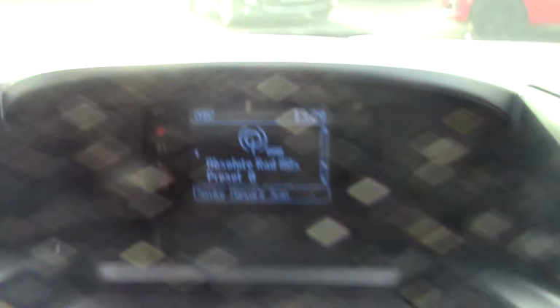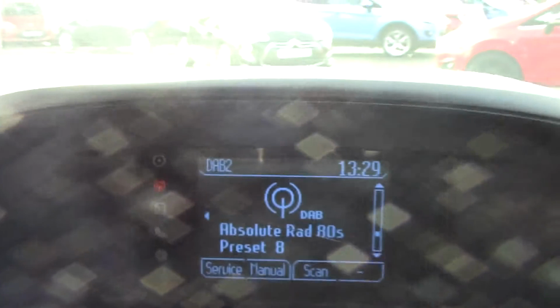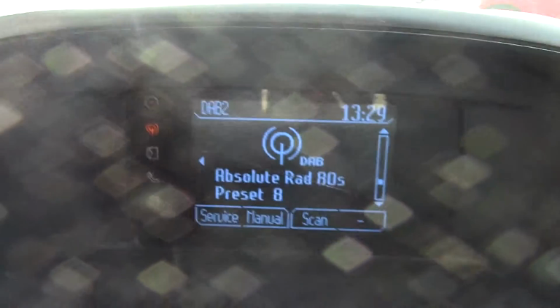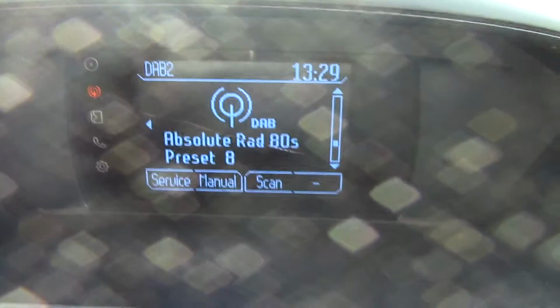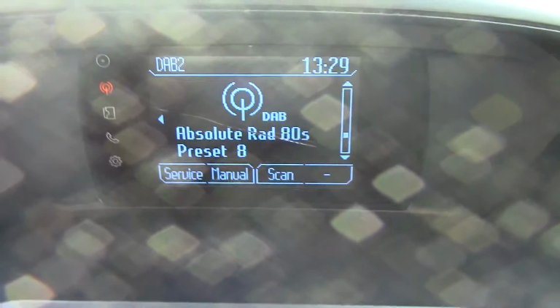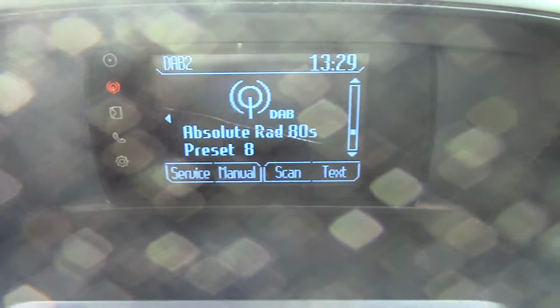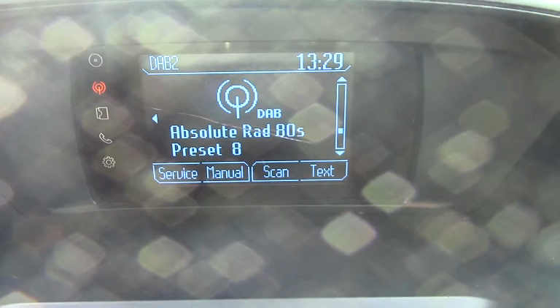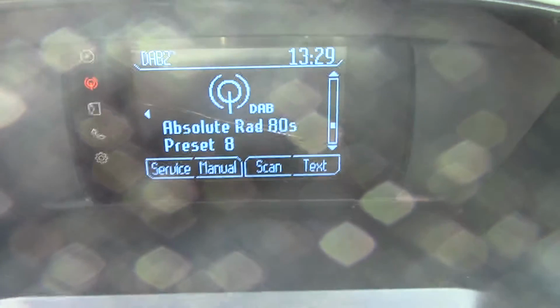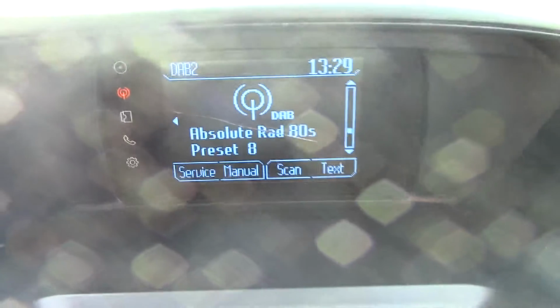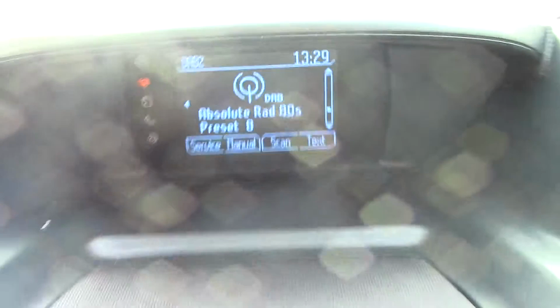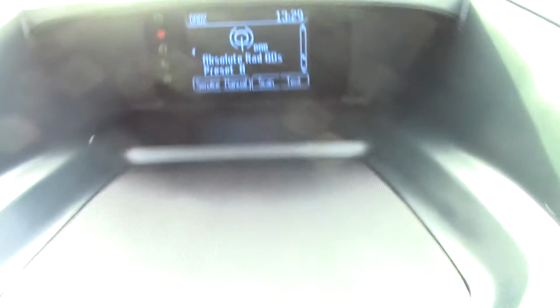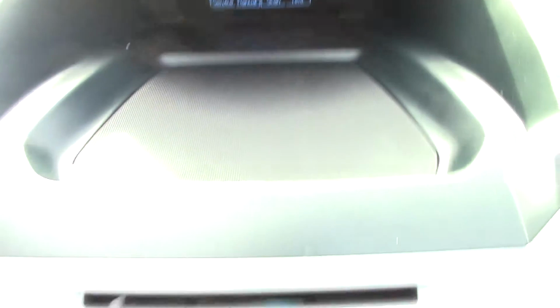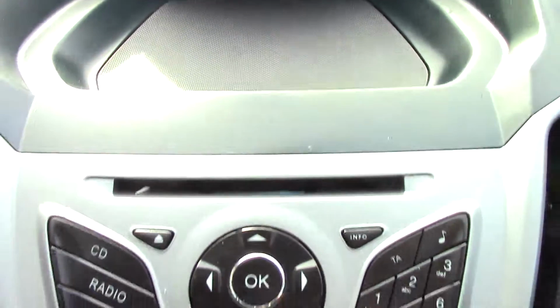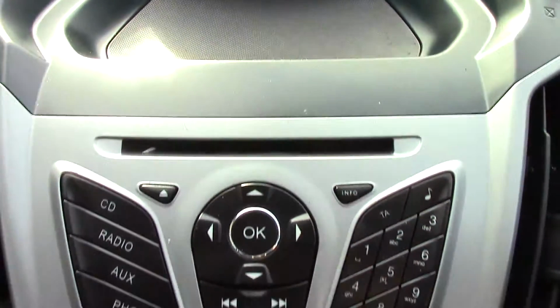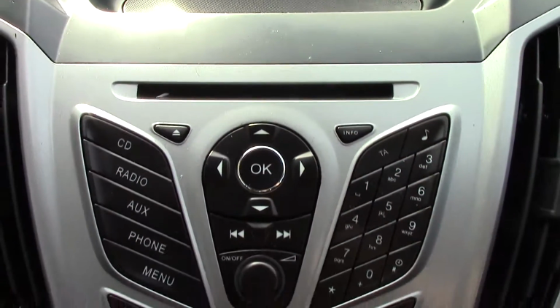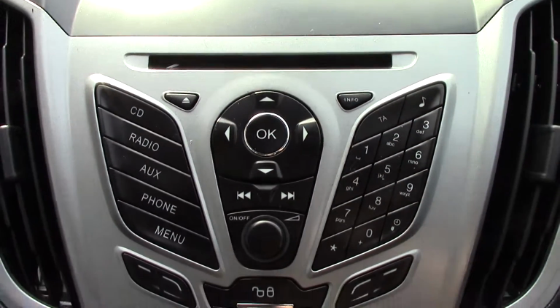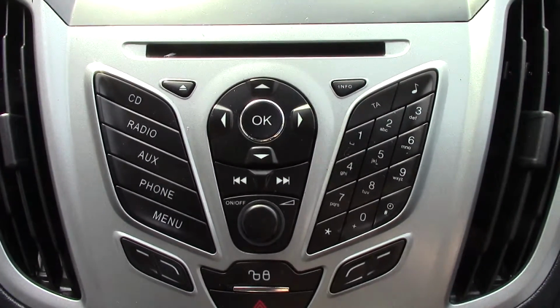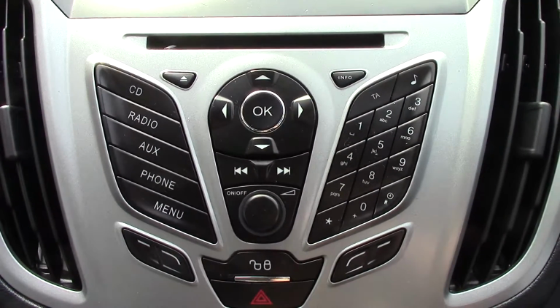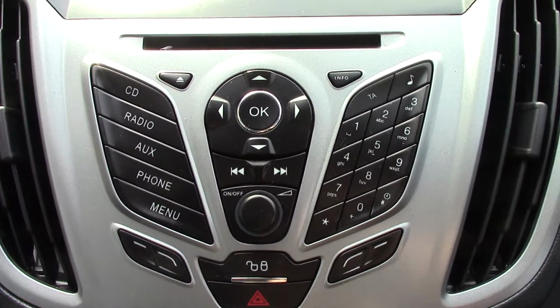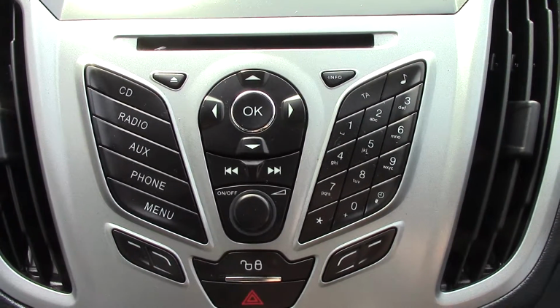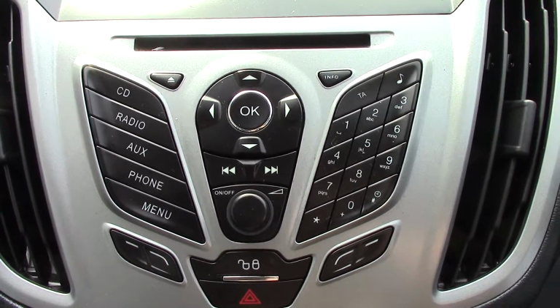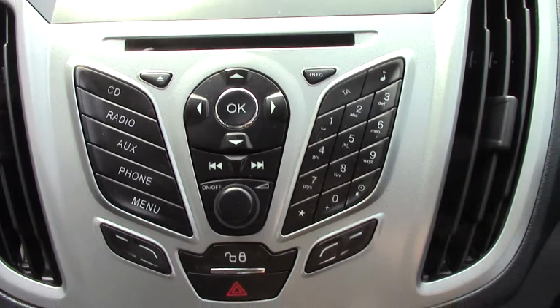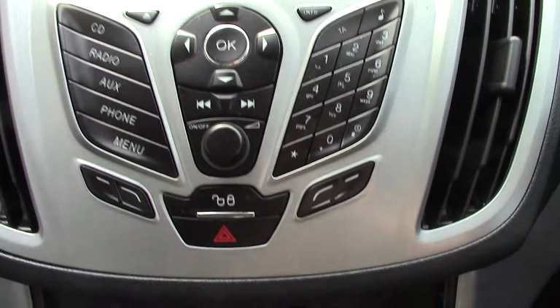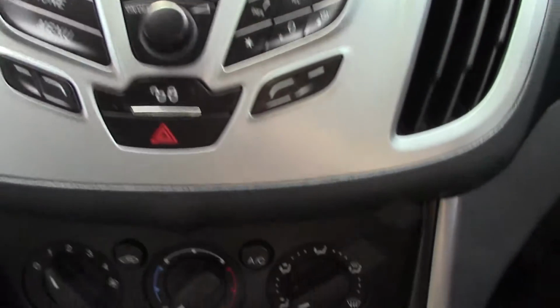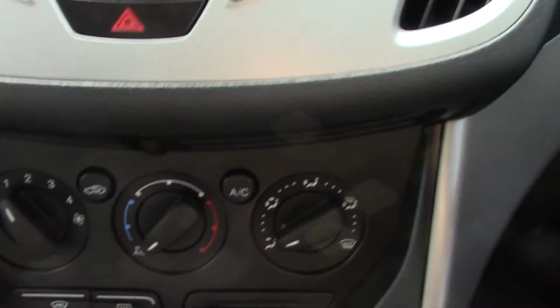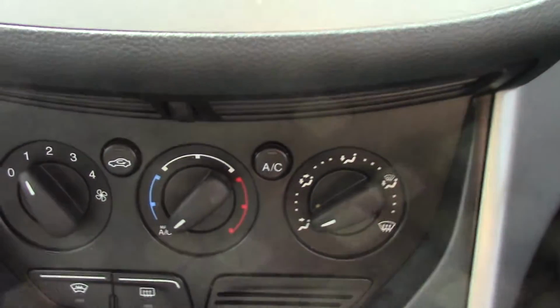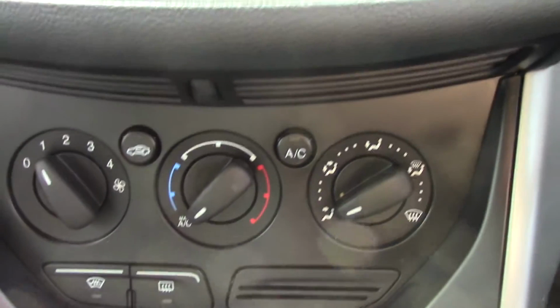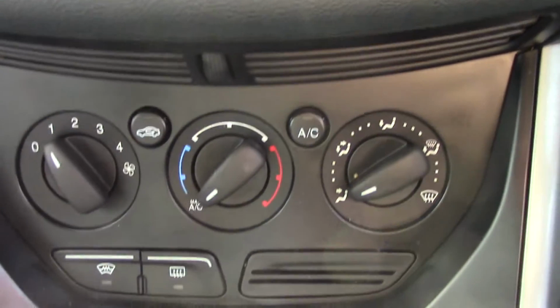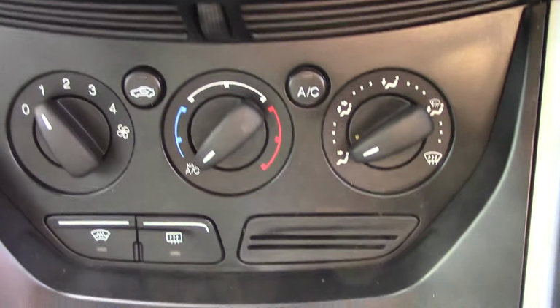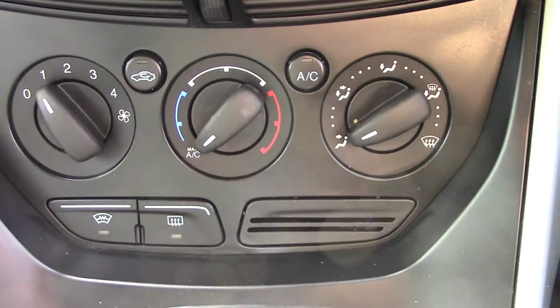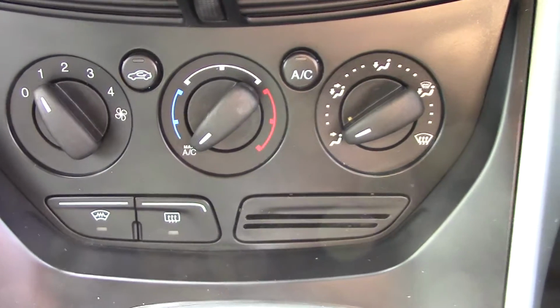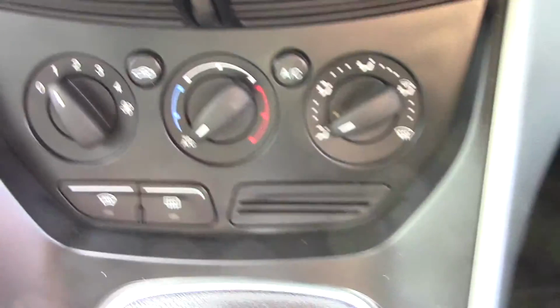In the centre display we've got the DAB radio. Below that you've got the radio and CD player unit itself, and below that you've got the aircon unit.